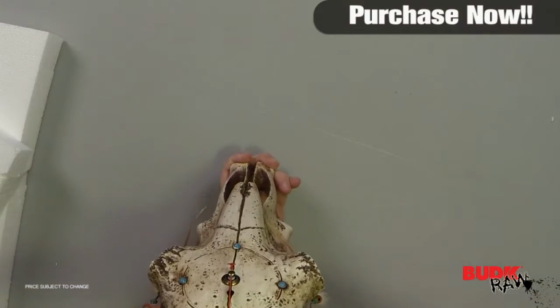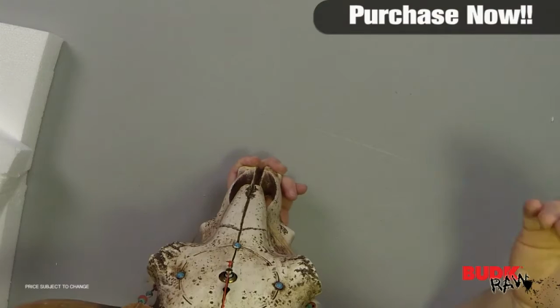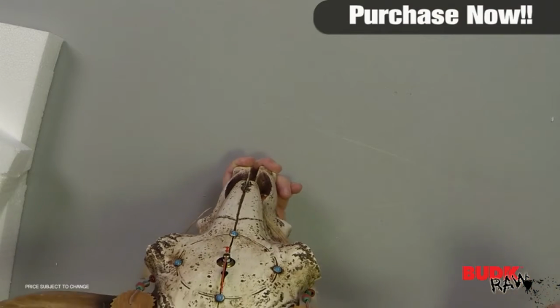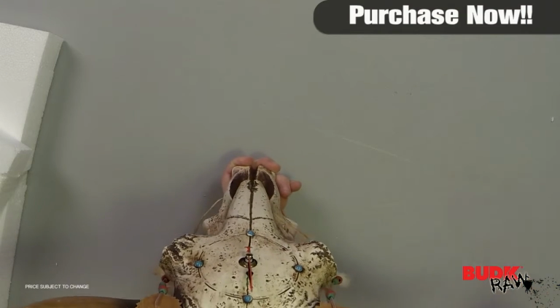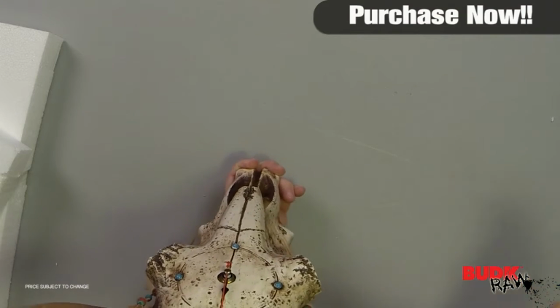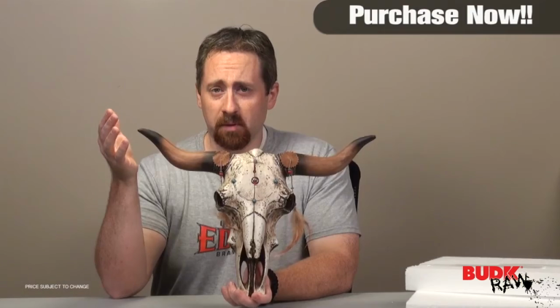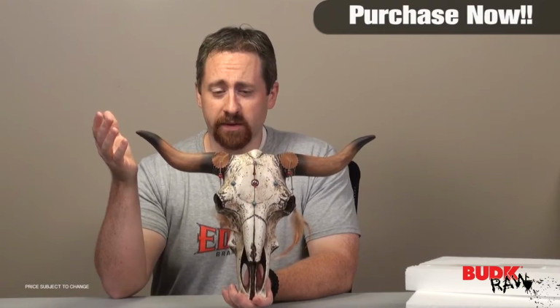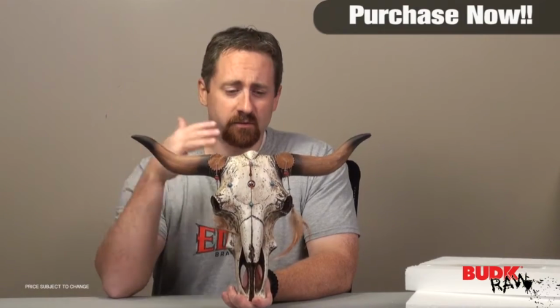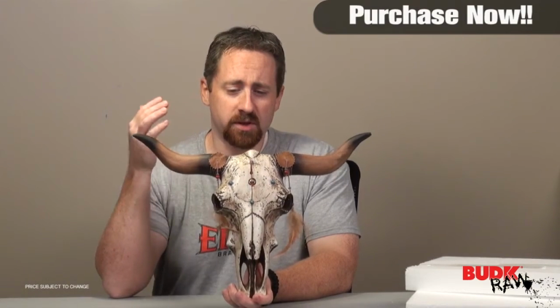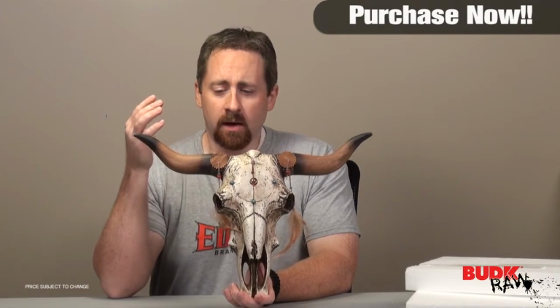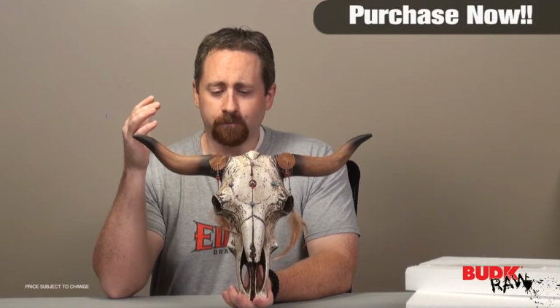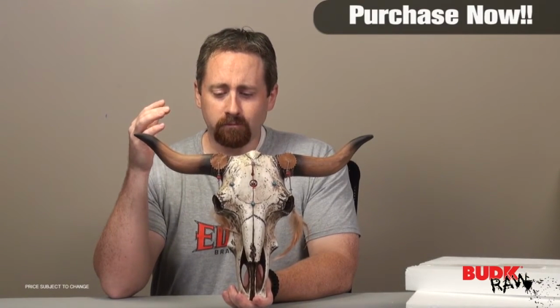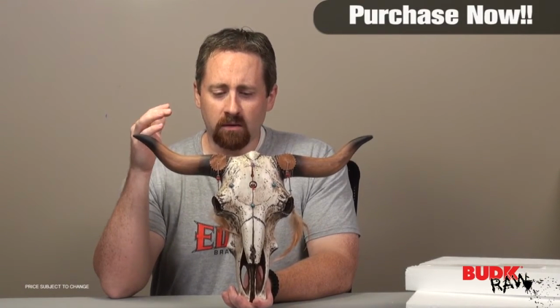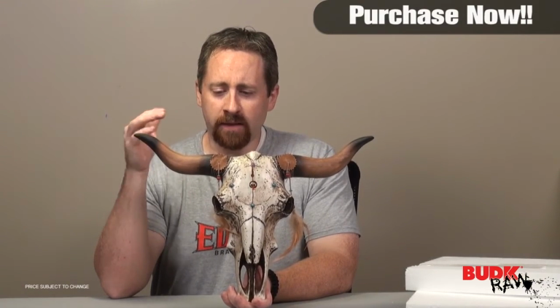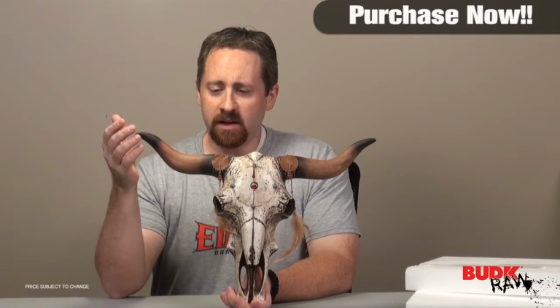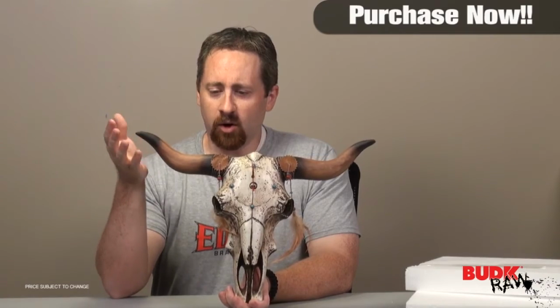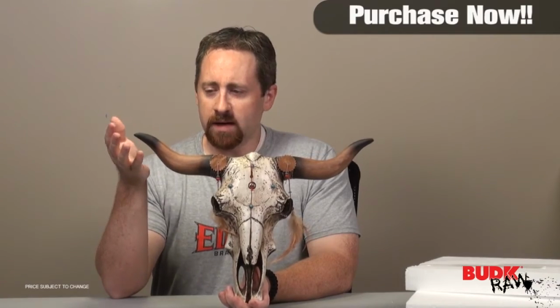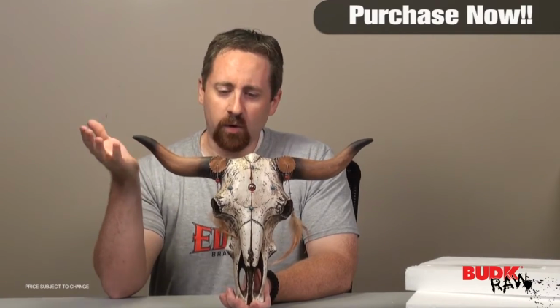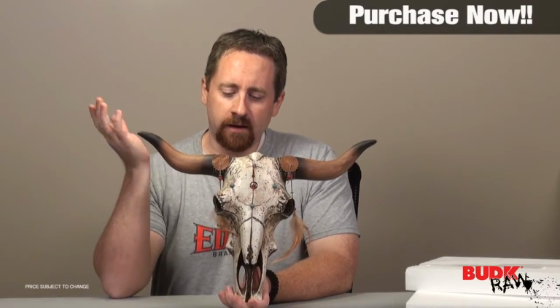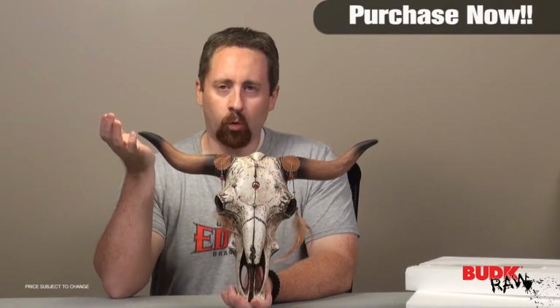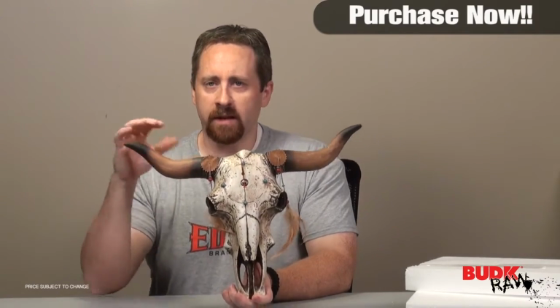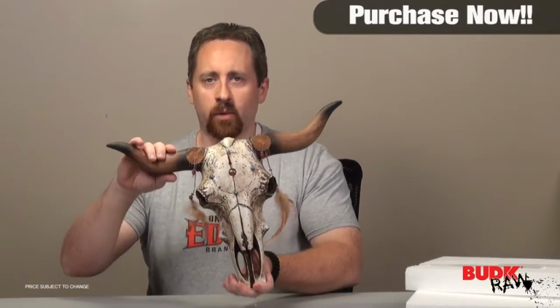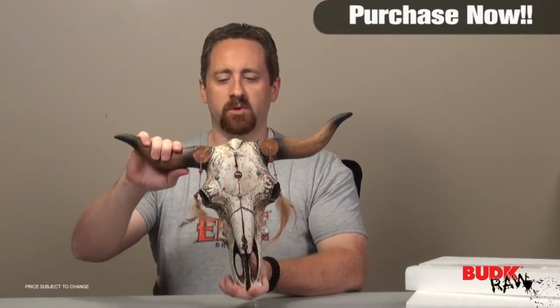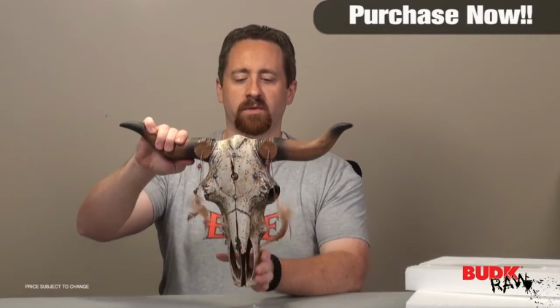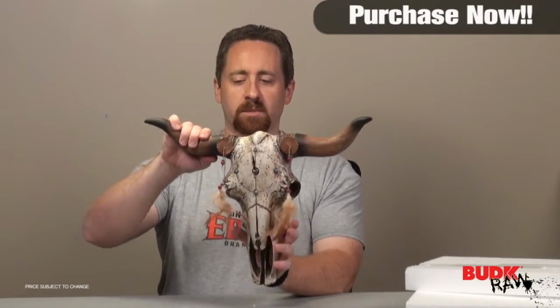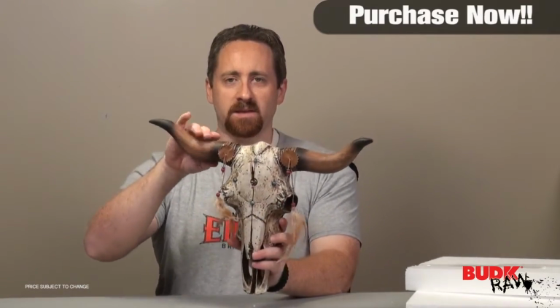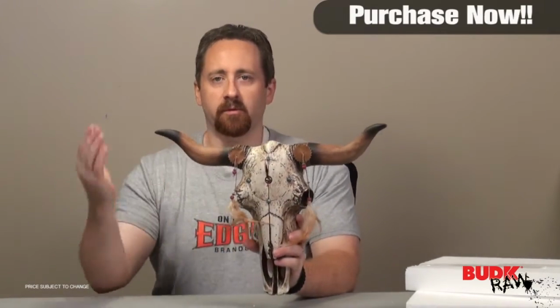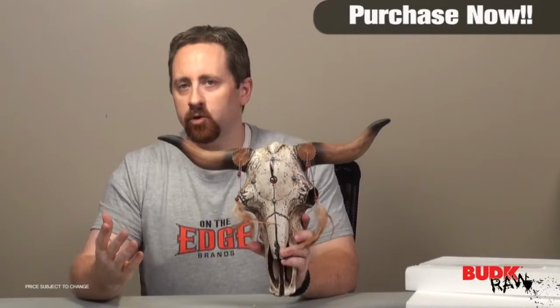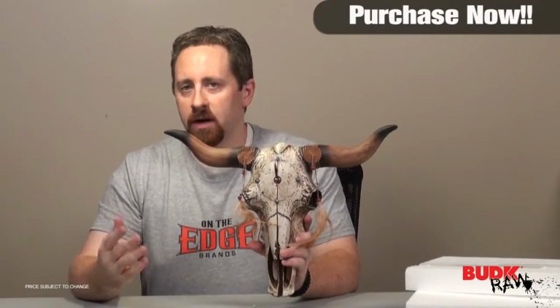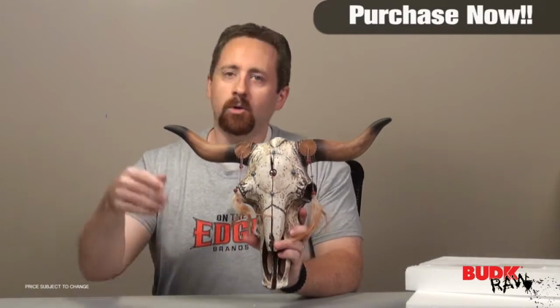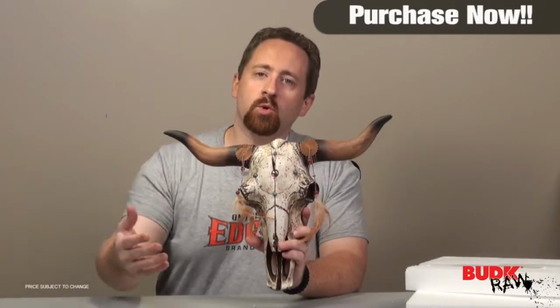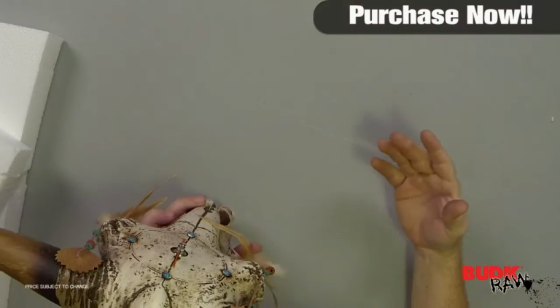In my opinion, that's actually a really big plus for this piece. Not only that, but it is already decorated and adorned in that southwestern motif, which simply adds some flair to it that you don't have to do on your own.